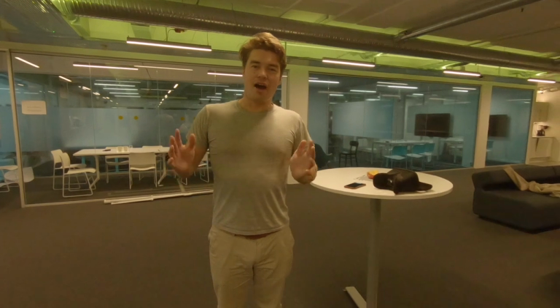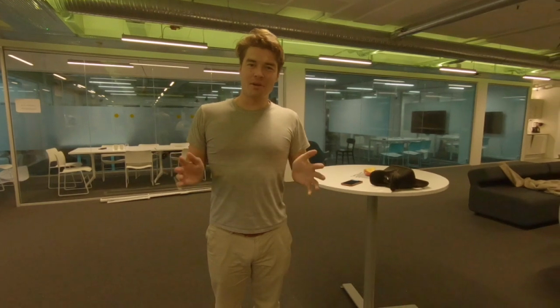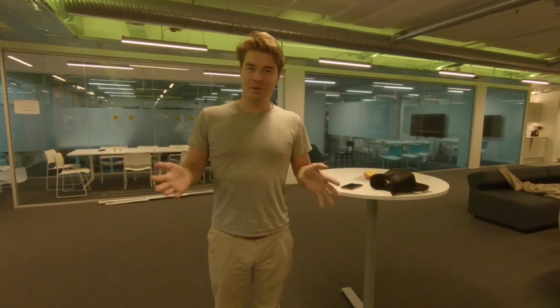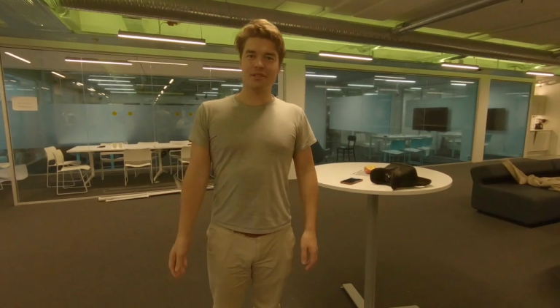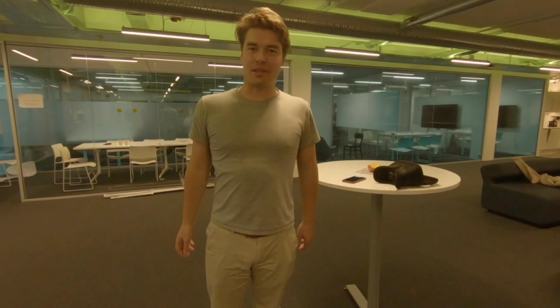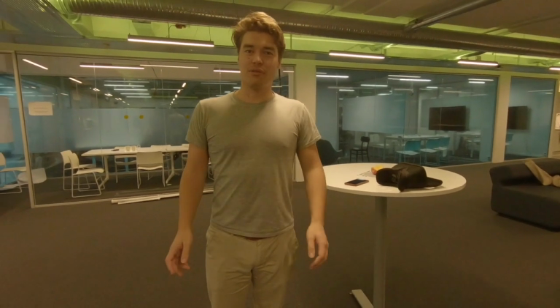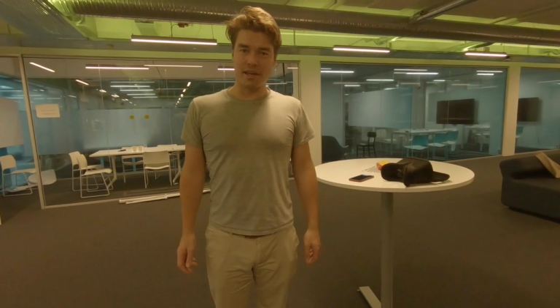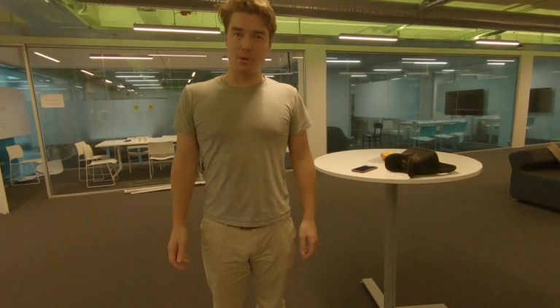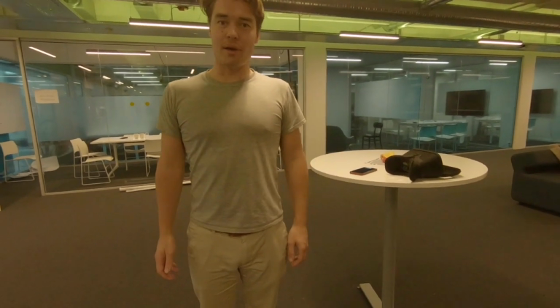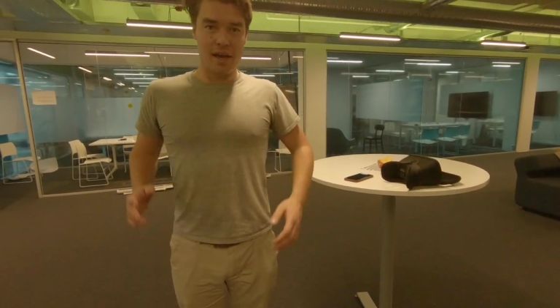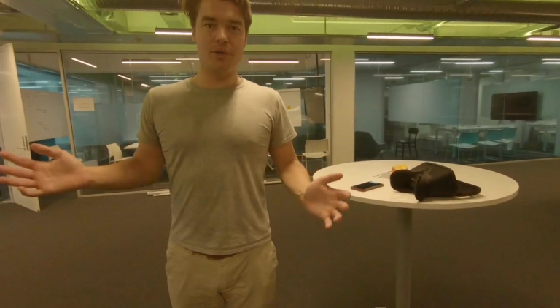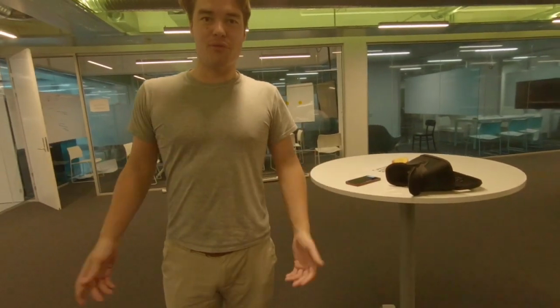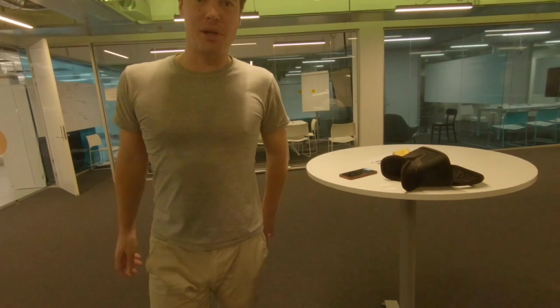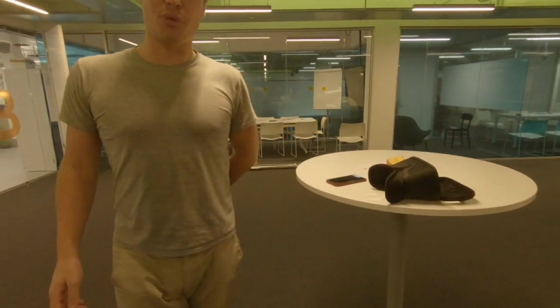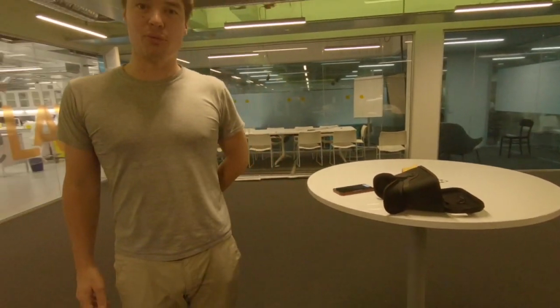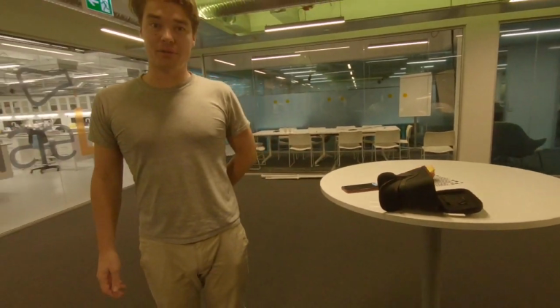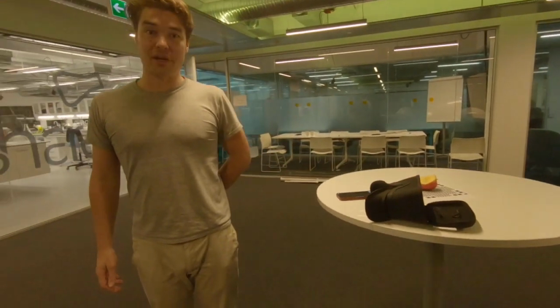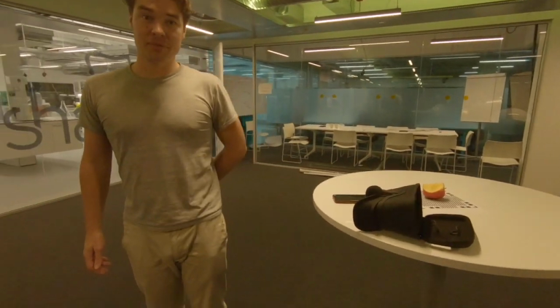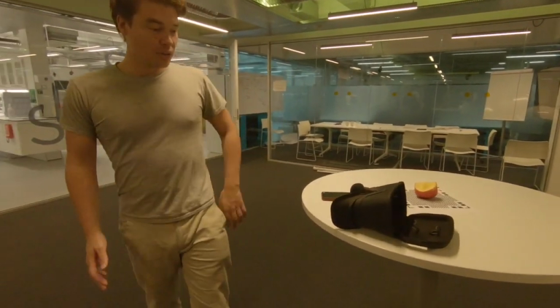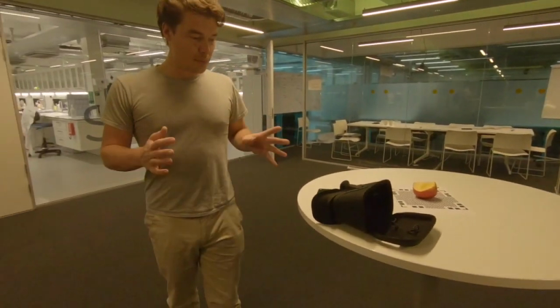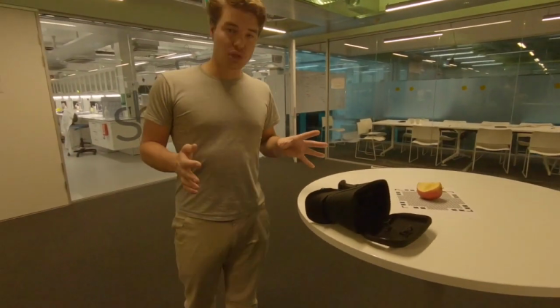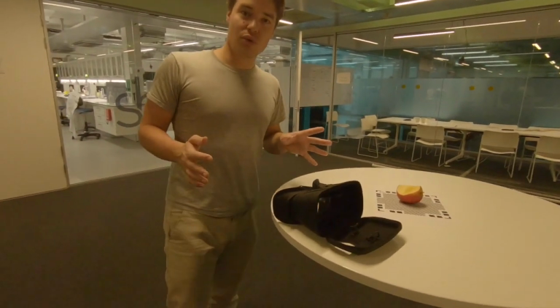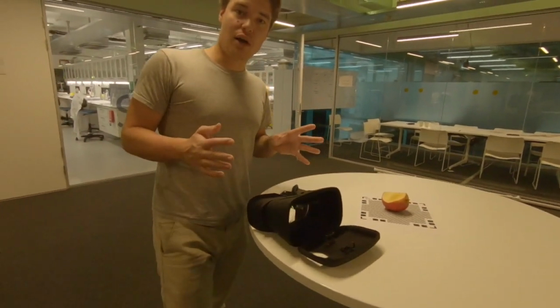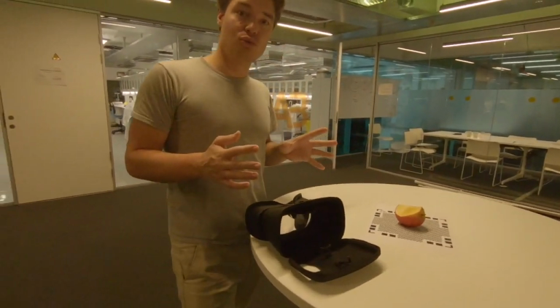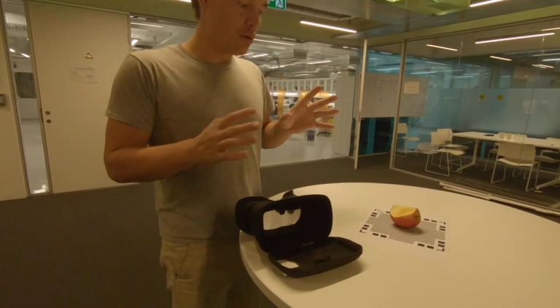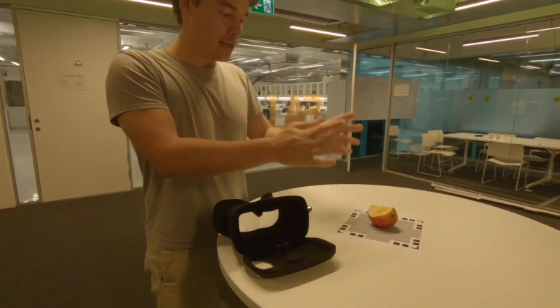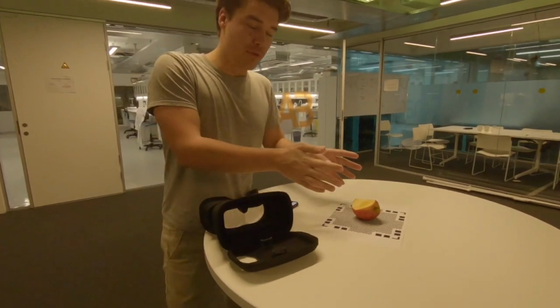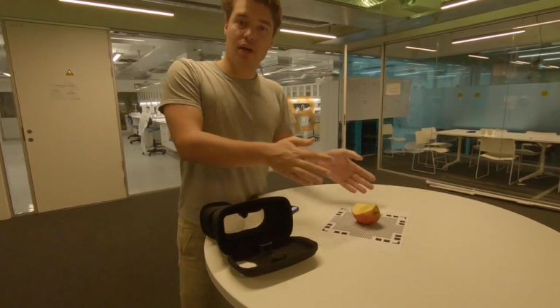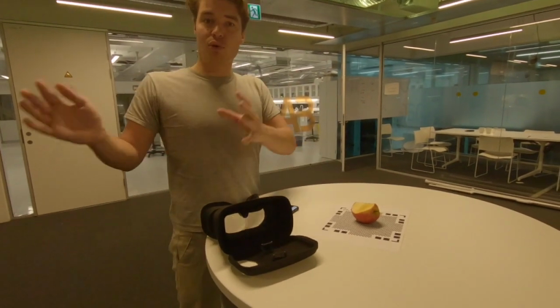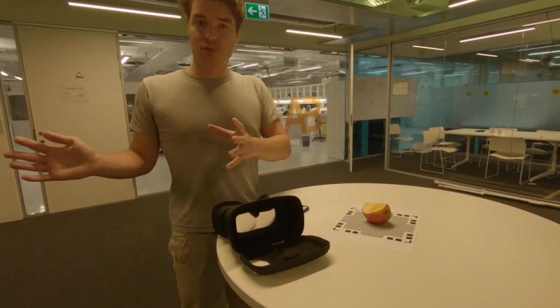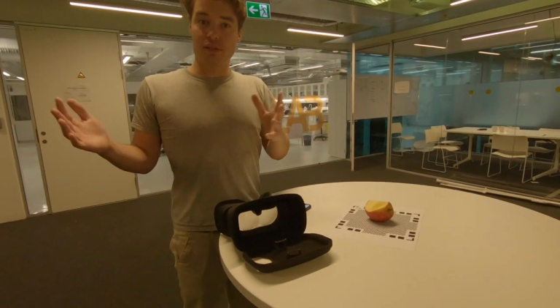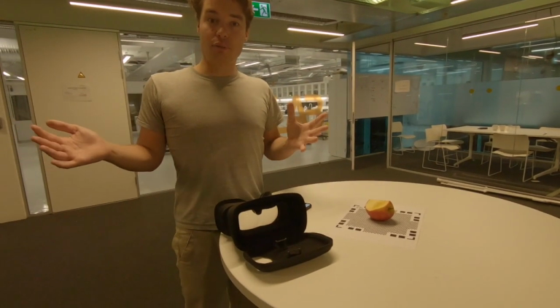Hi everyone, we're really stoked that it's only 48 hours to go with the campaign and we are really grateful for the people who have backed us already. Today we're going to show you how to take something physical and turn it into a digital object.